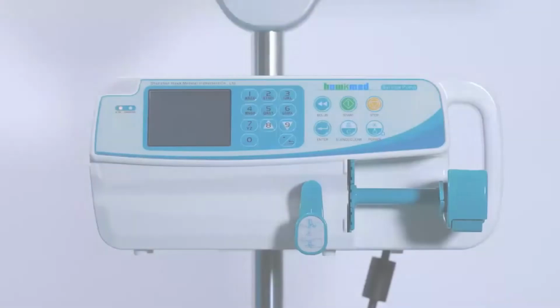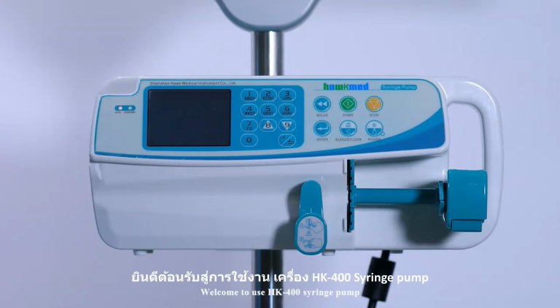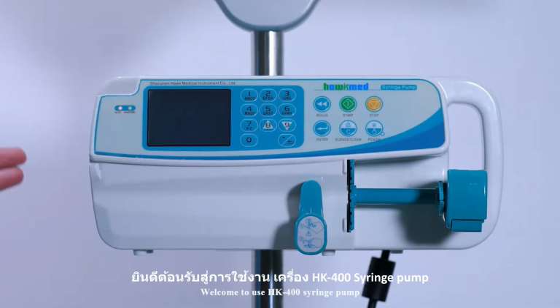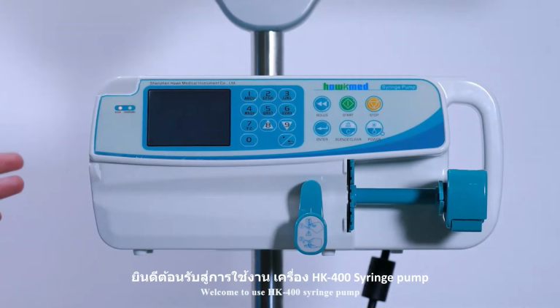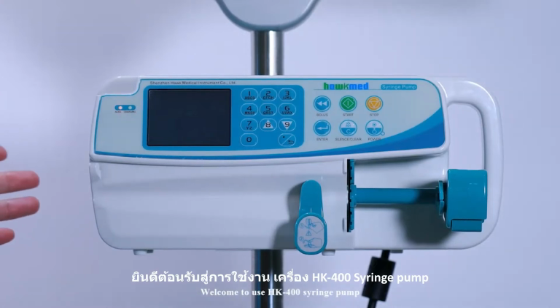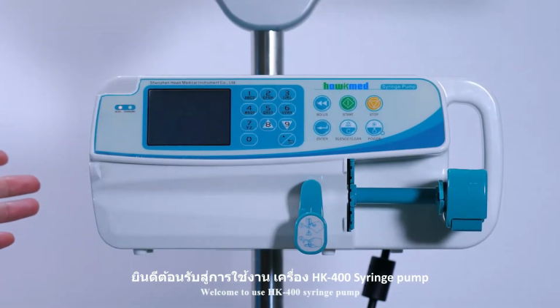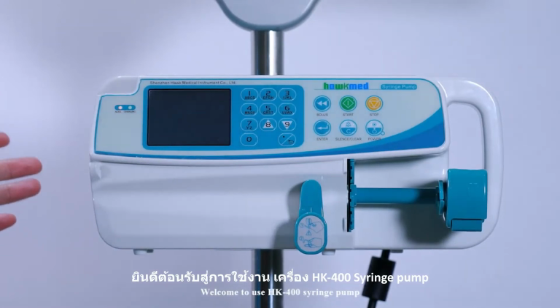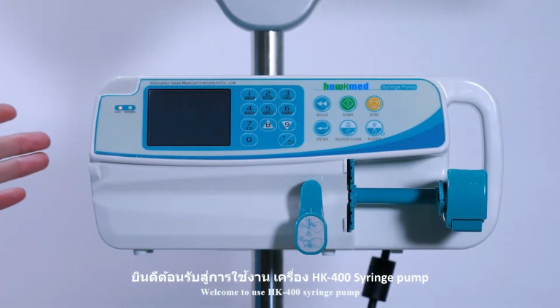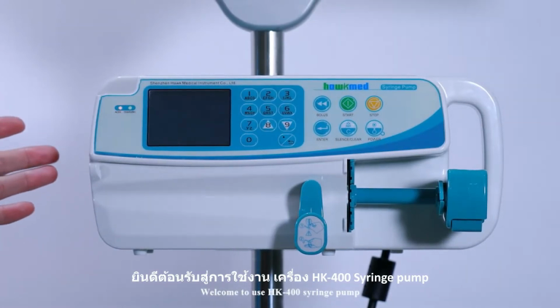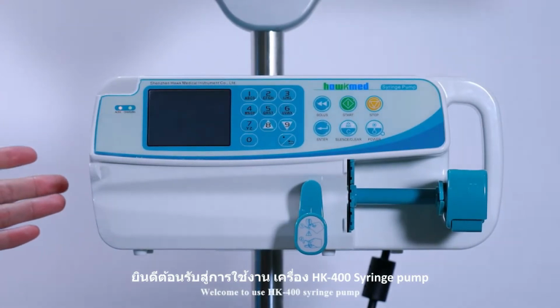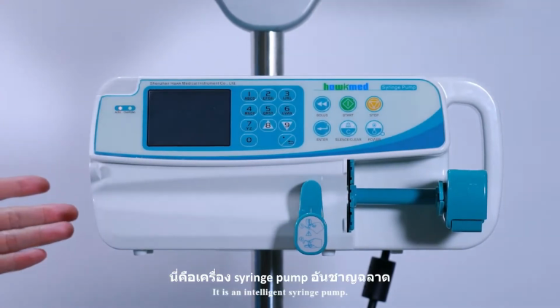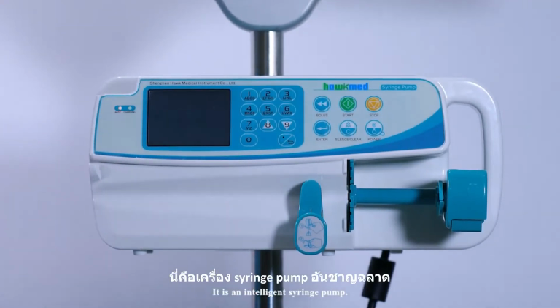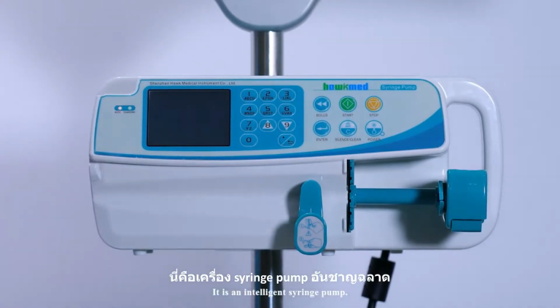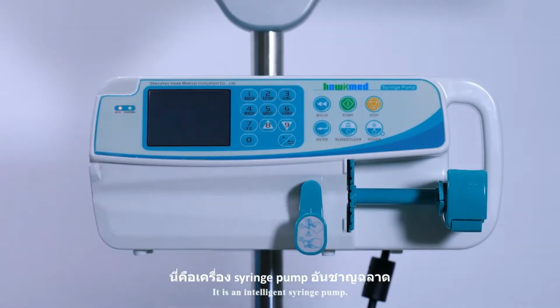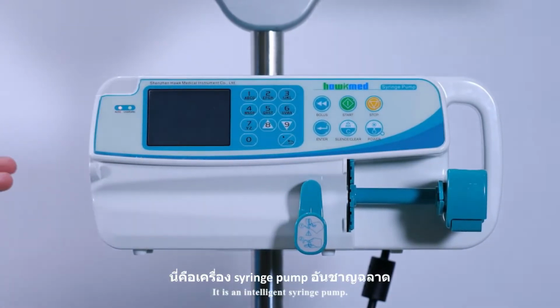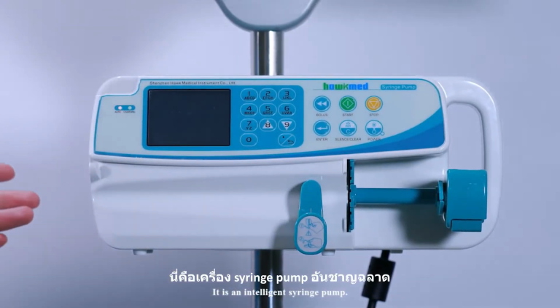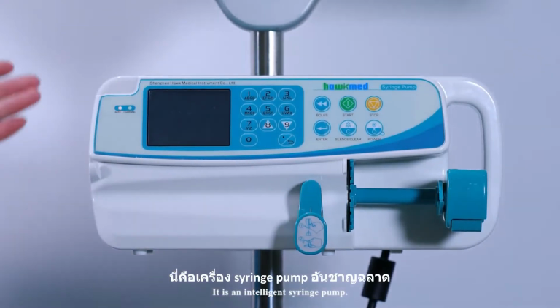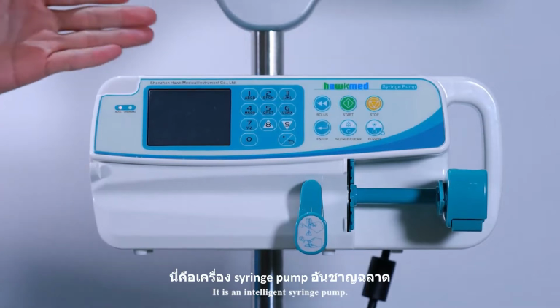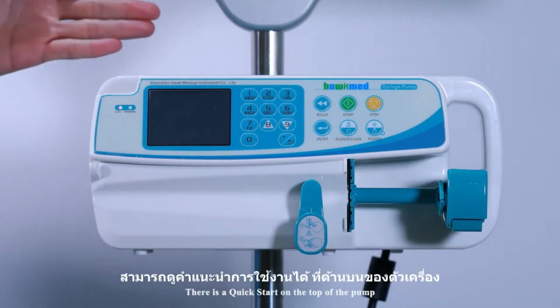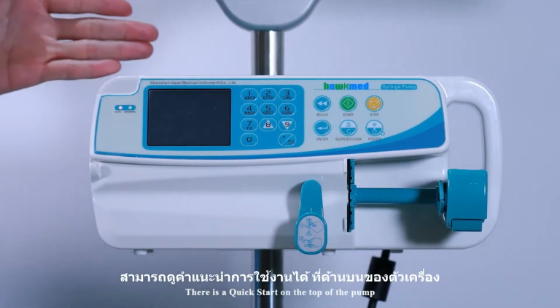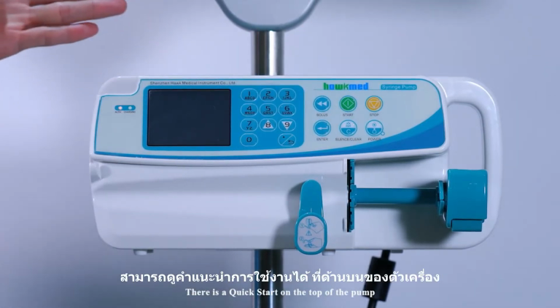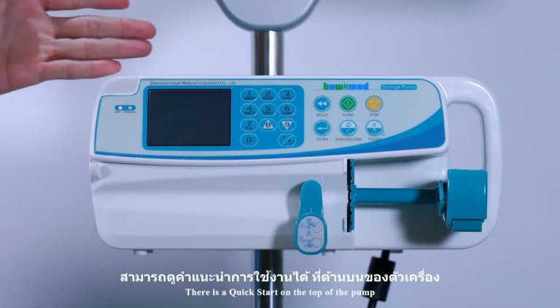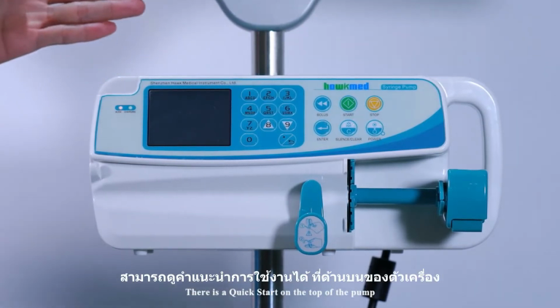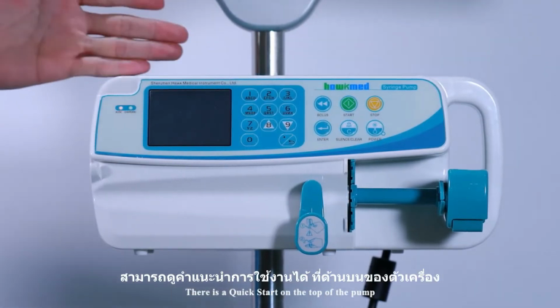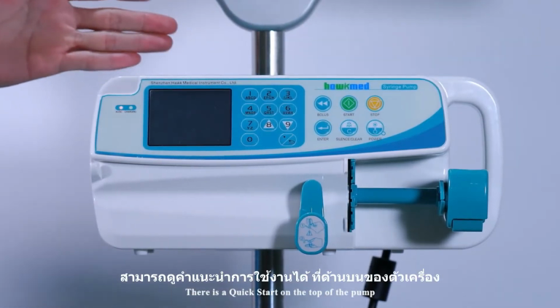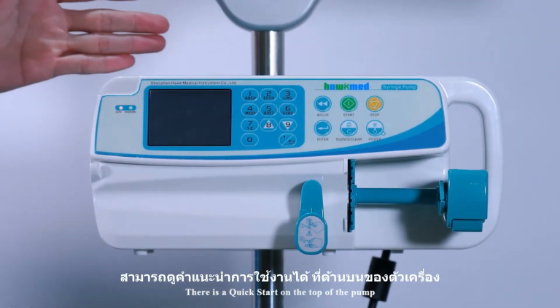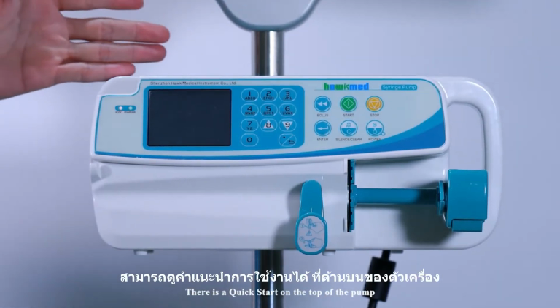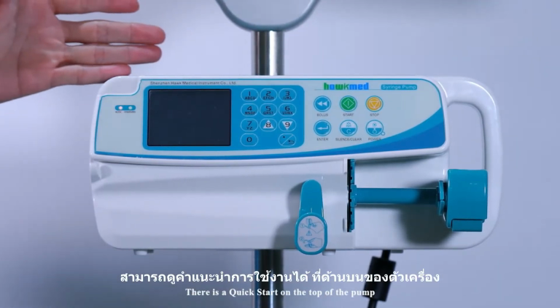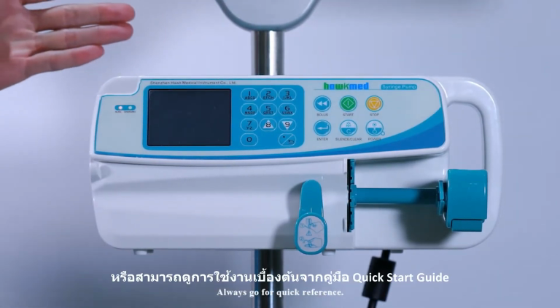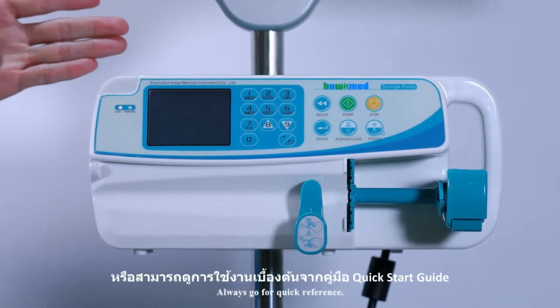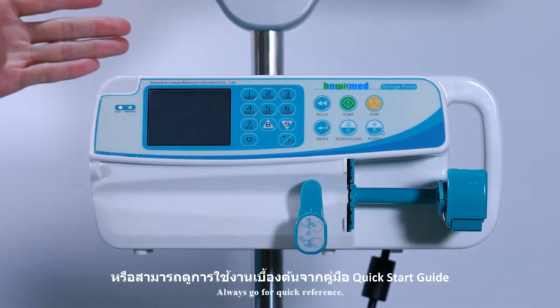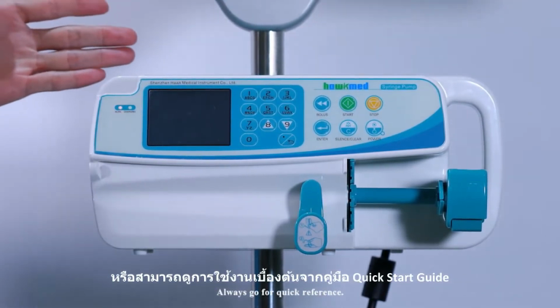Welcome to use the HK400 syringe pump. It is an intelligent syringe pump. There is a quick start guide on the top of the pump — always refer to the quick reference.